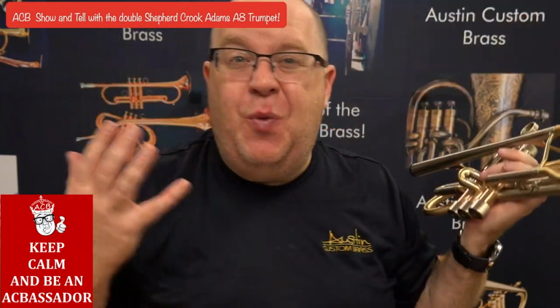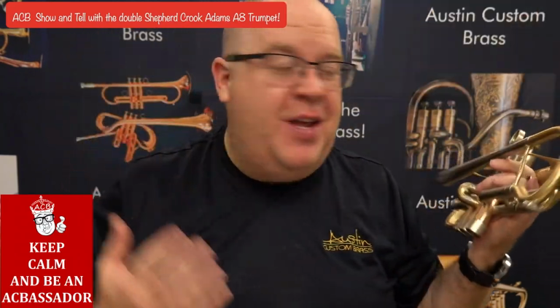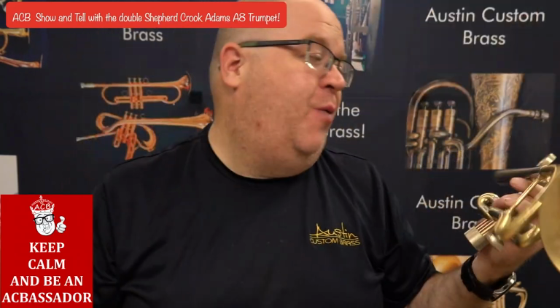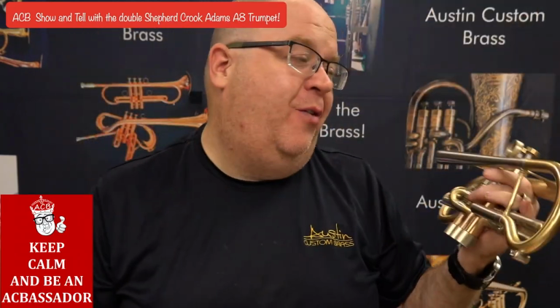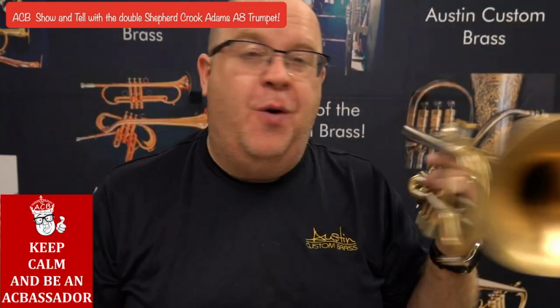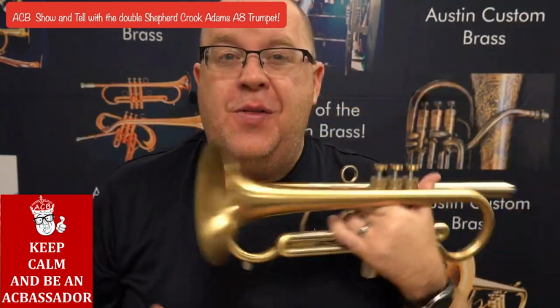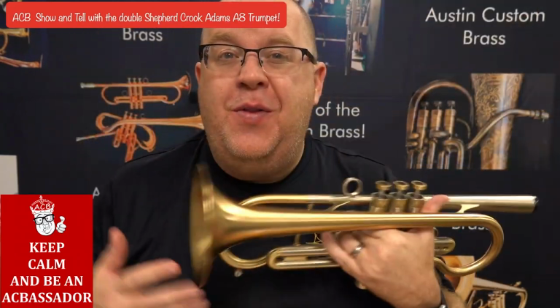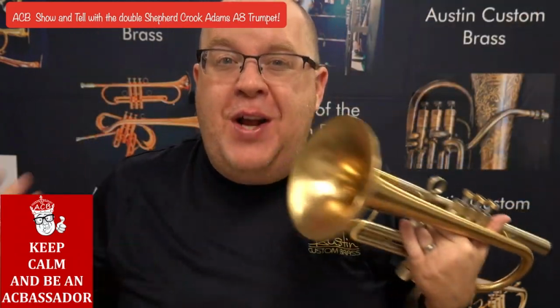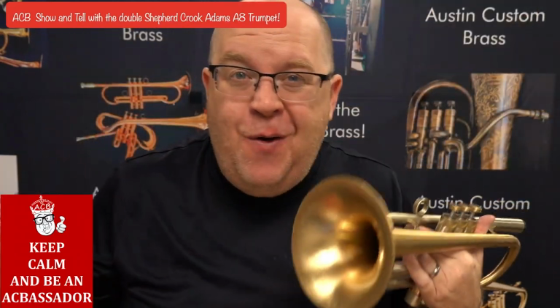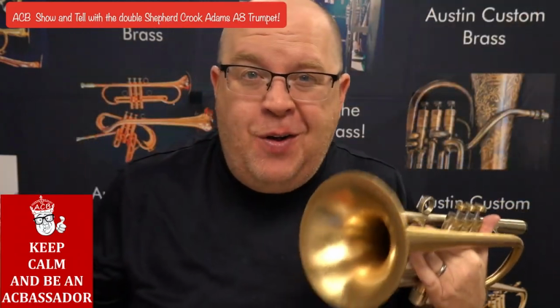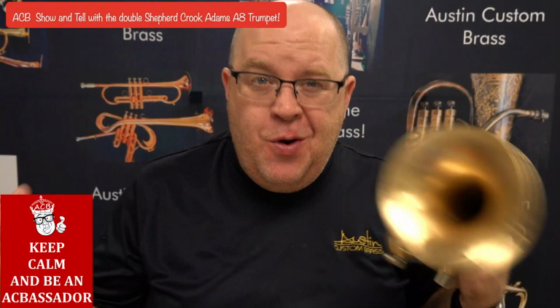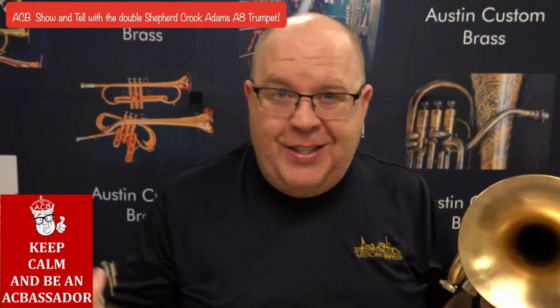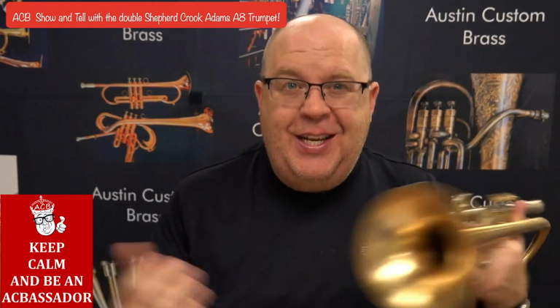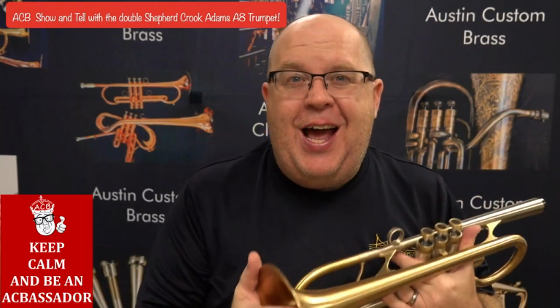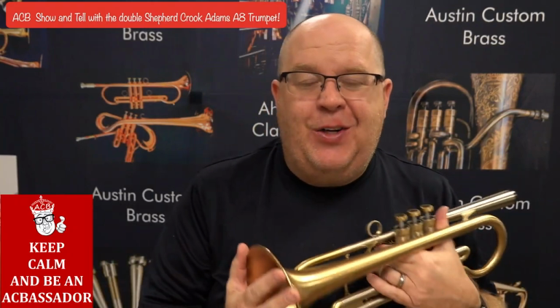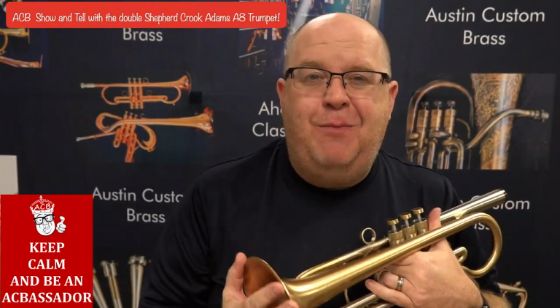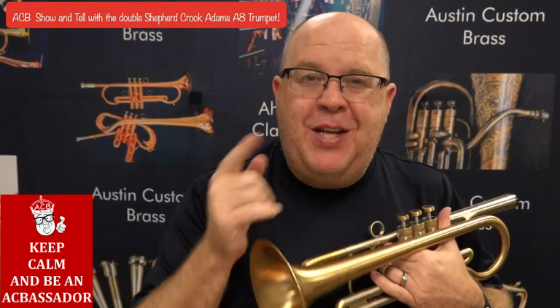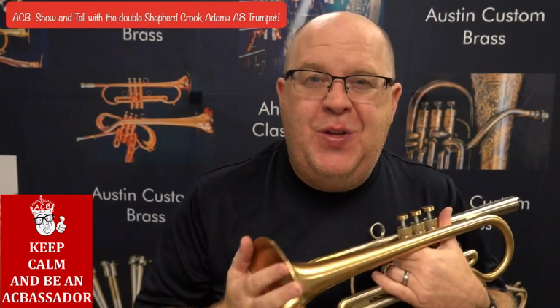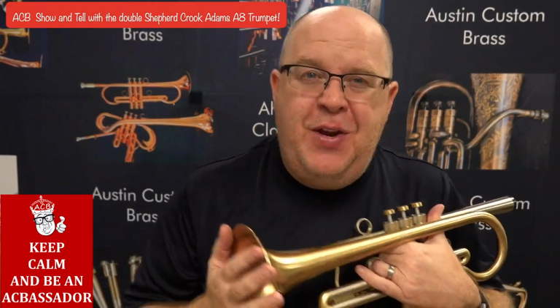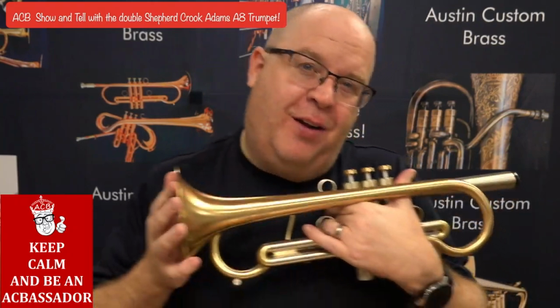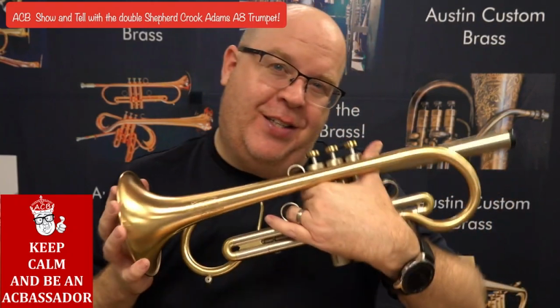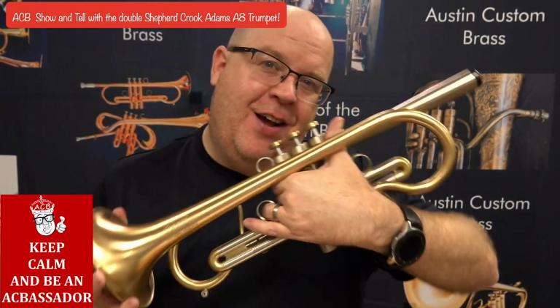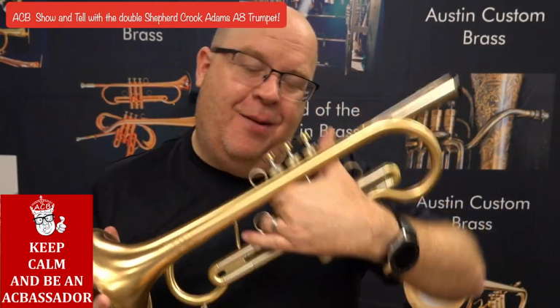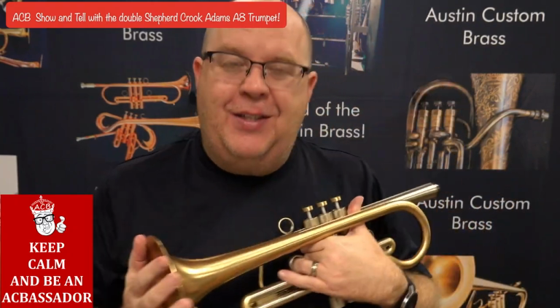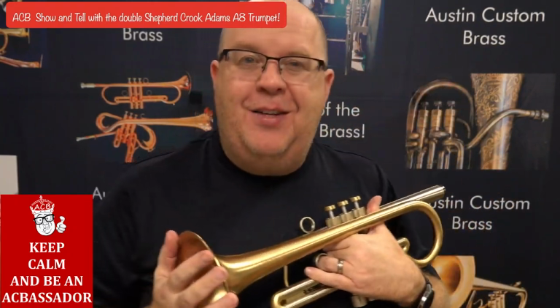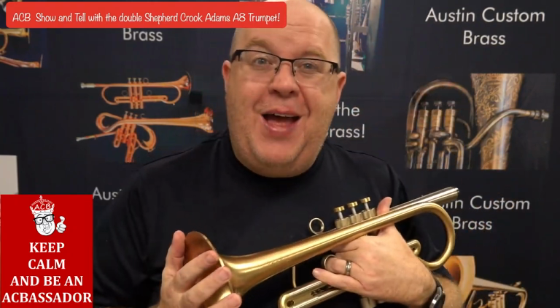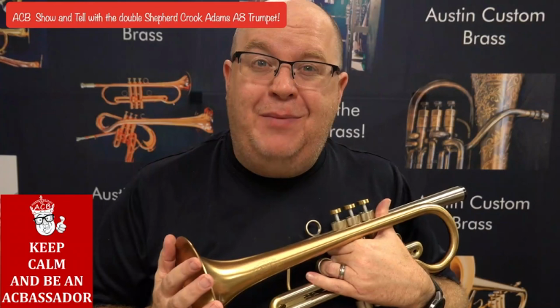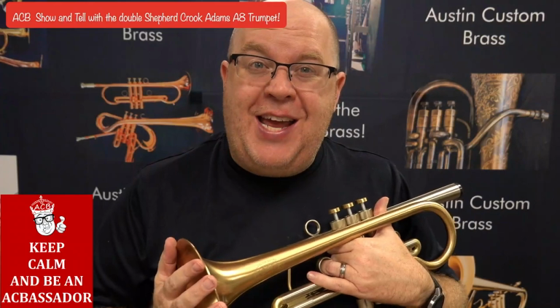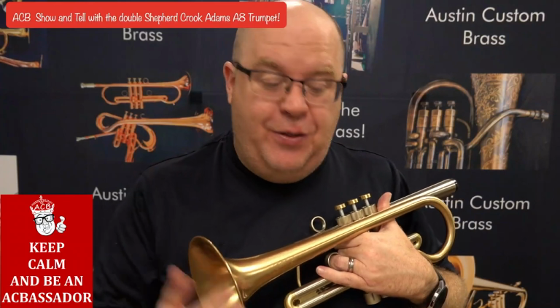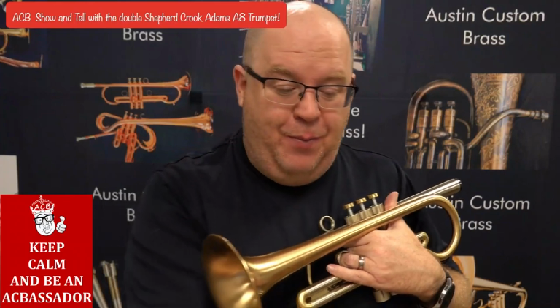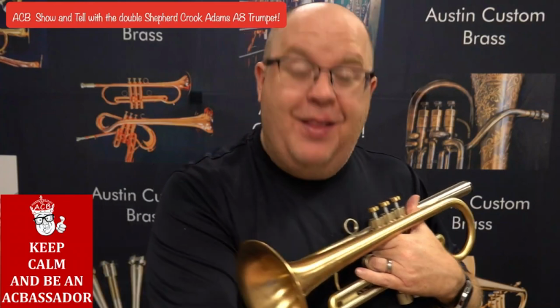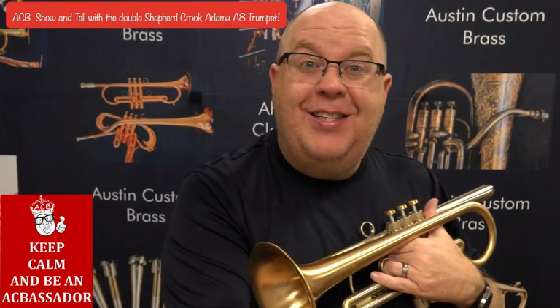These are the inspirations for the horn that we now call Copernicus at our shop. Stay tuned to this video and I'll discuss all about this custom Adams A8 trumpet.